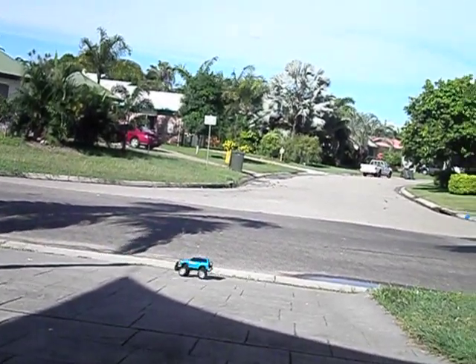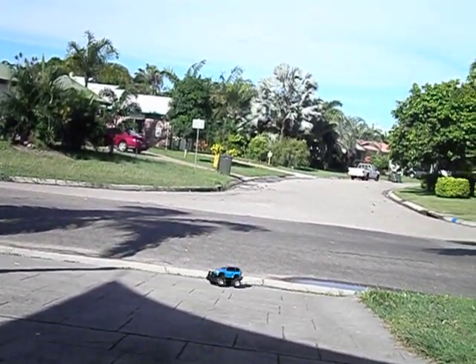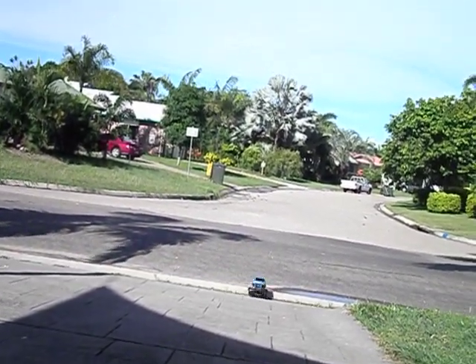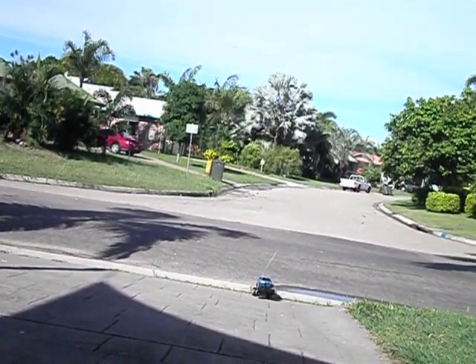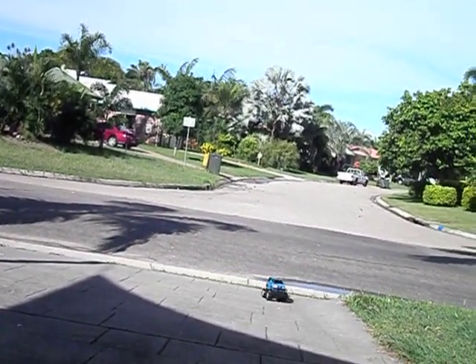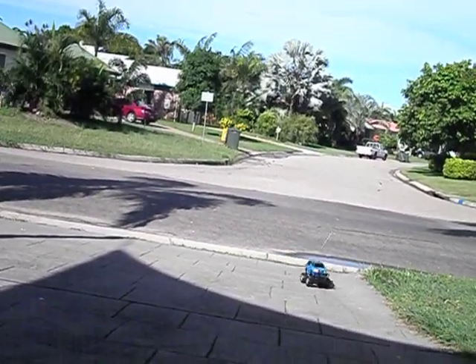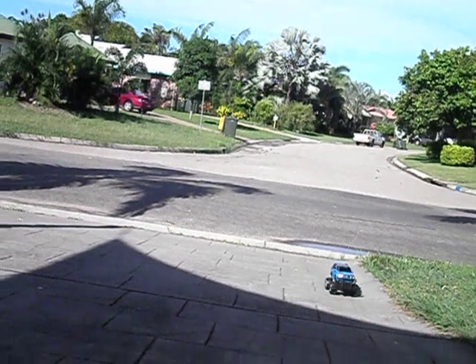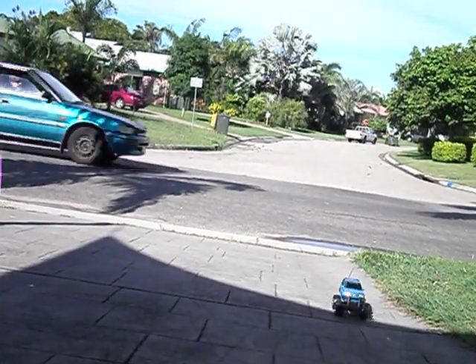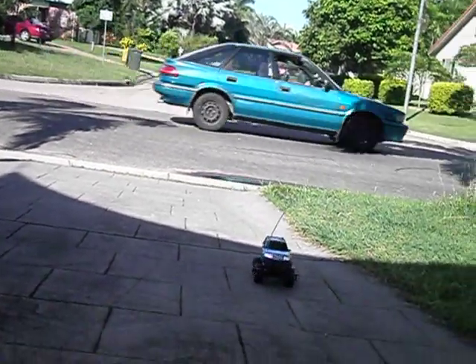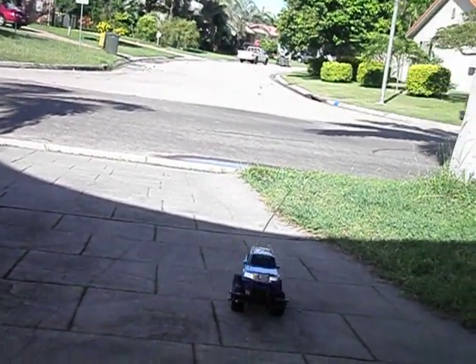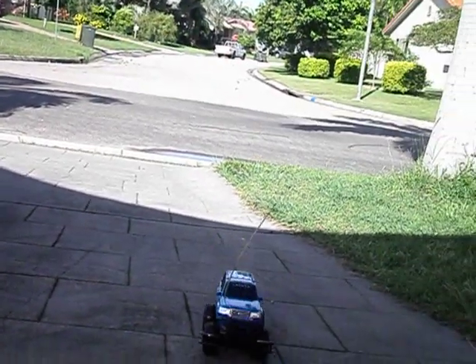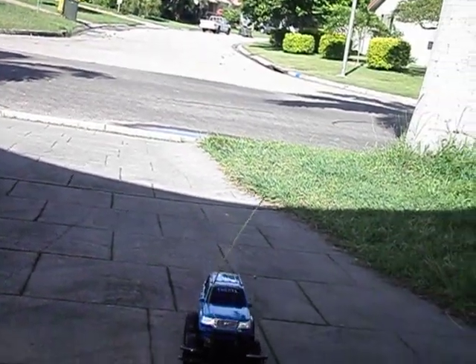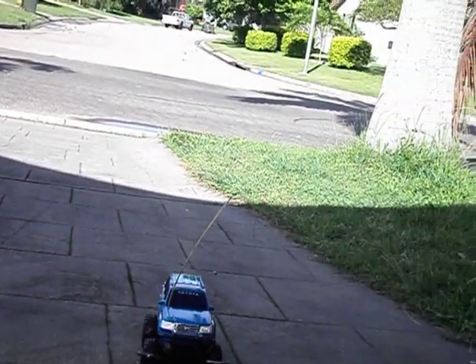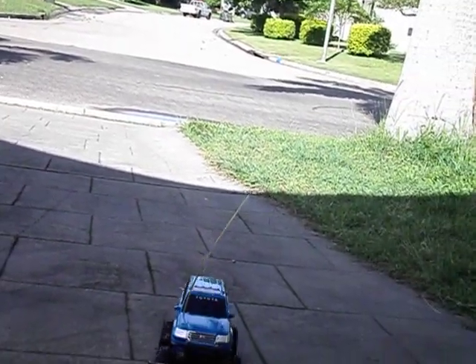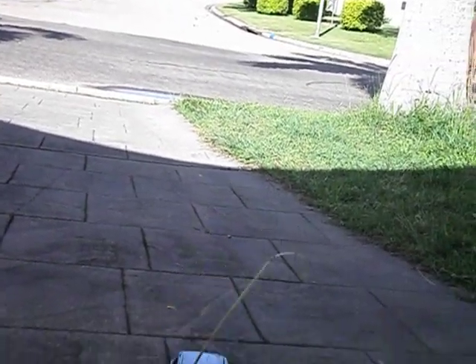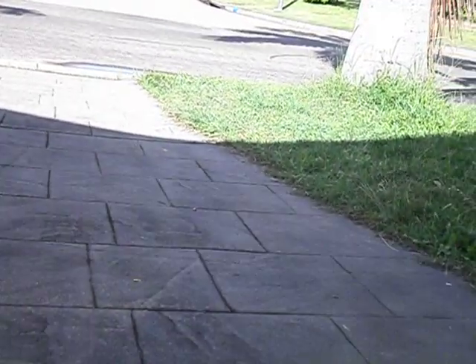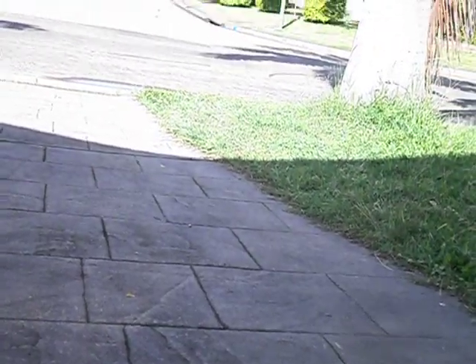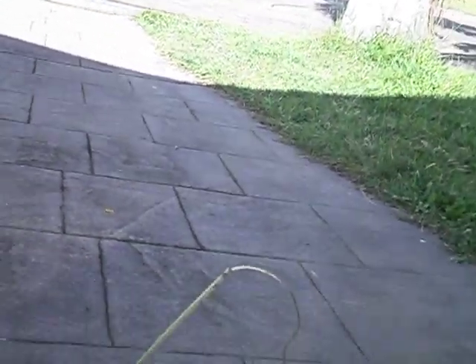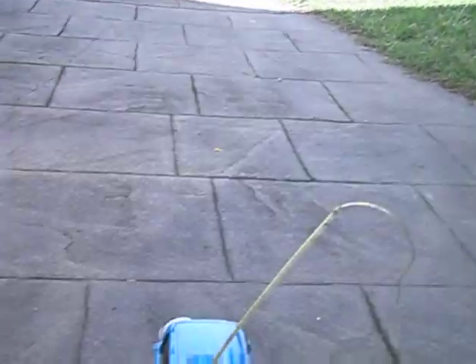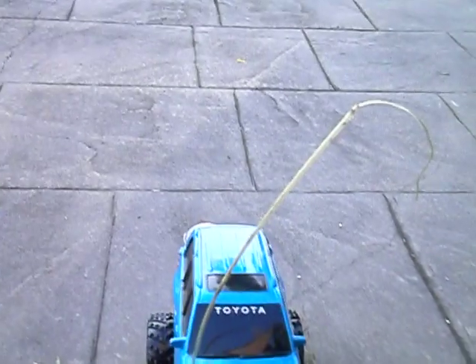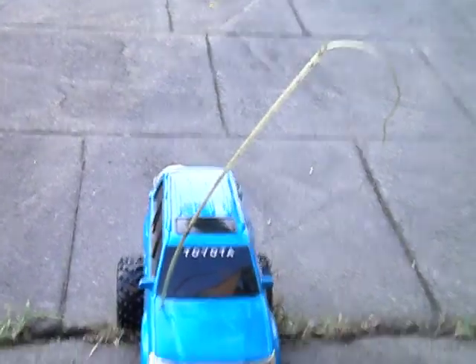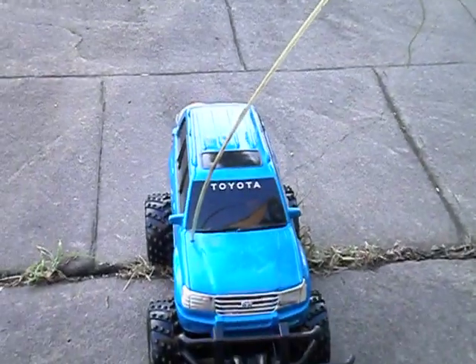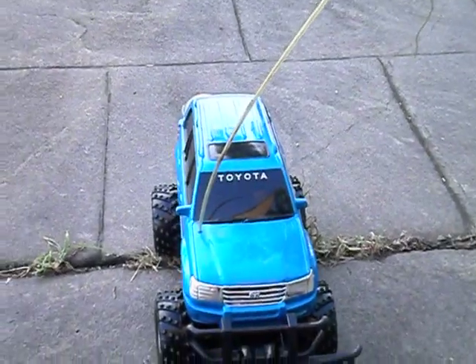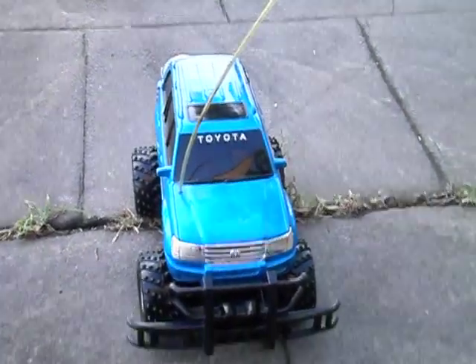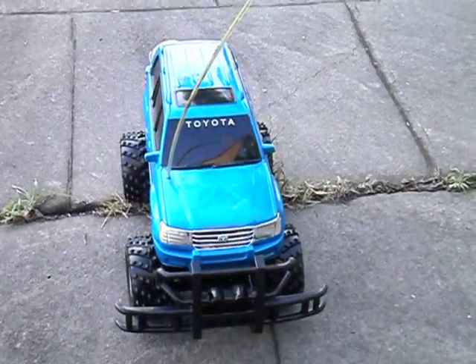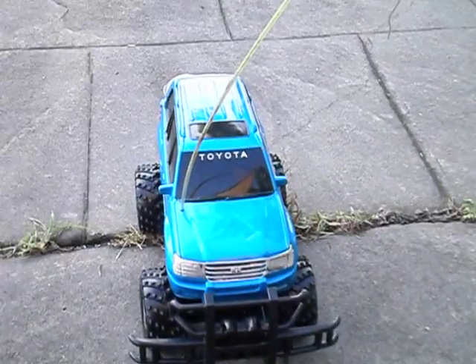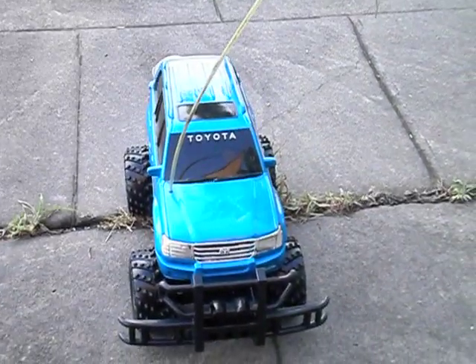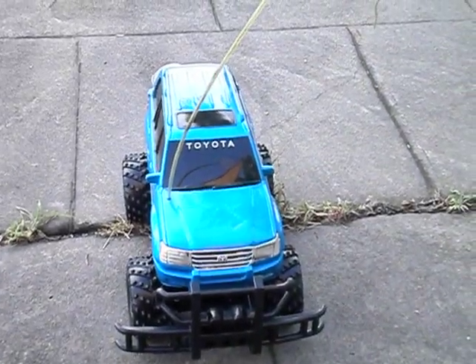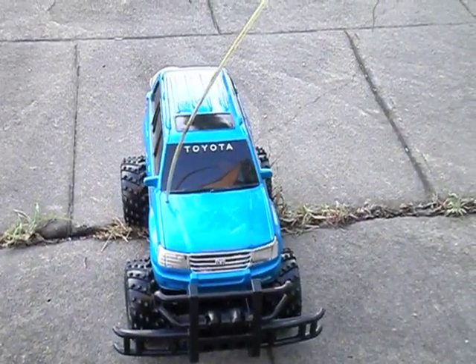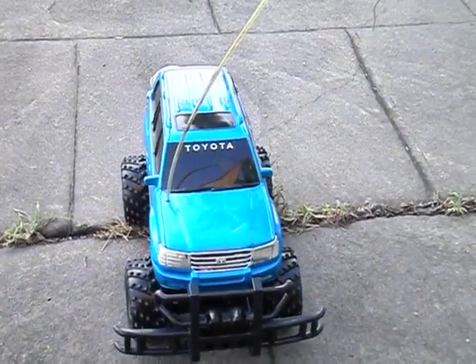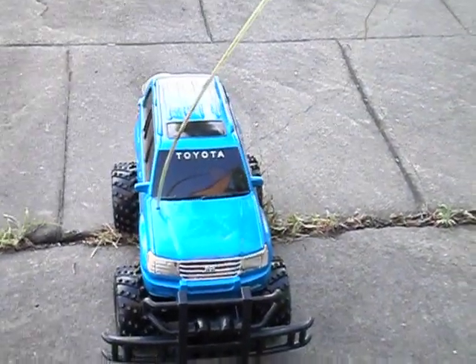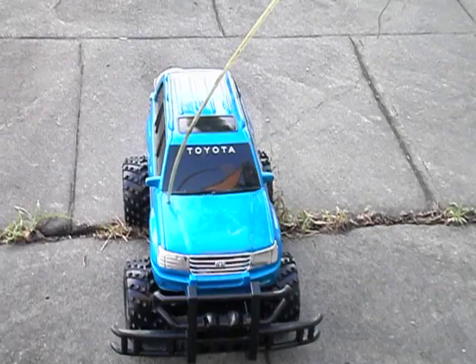So there we go guys, that's the EZ-Tech Toyota Land Cruiser. As you can see it's not blisteringly fast, but for what it is it's okay.